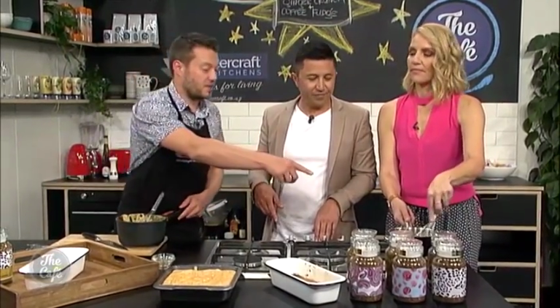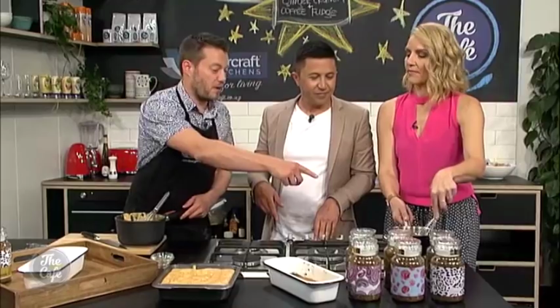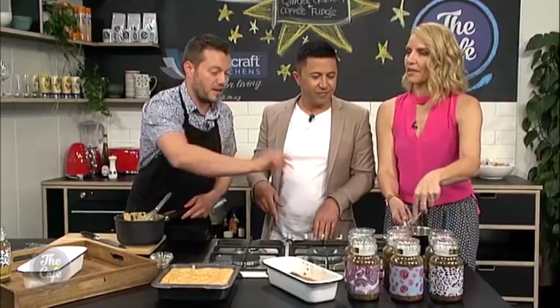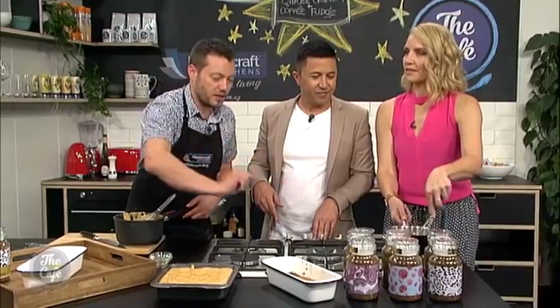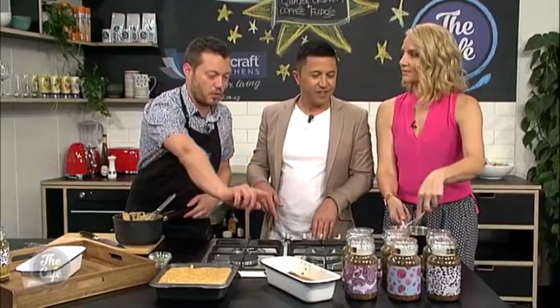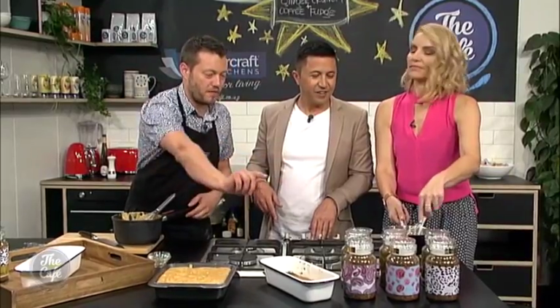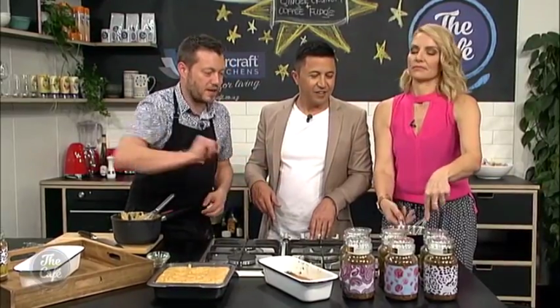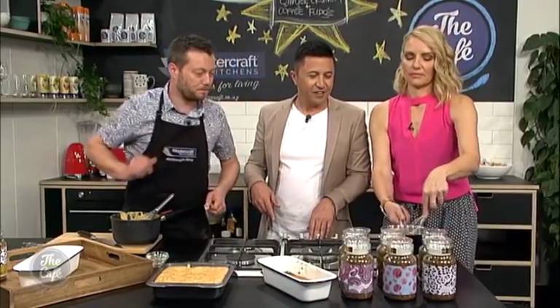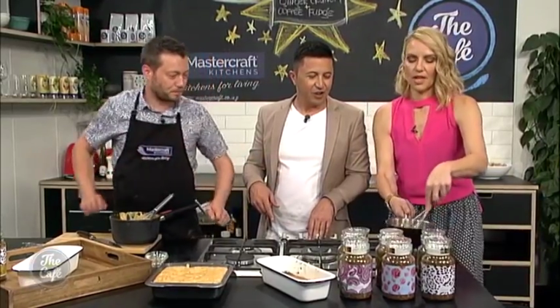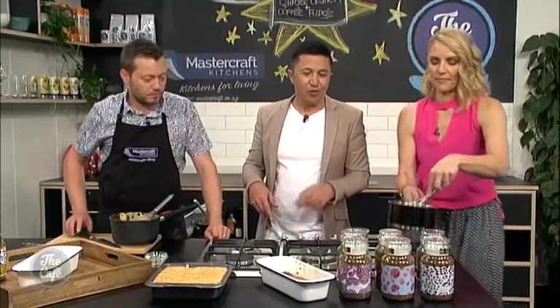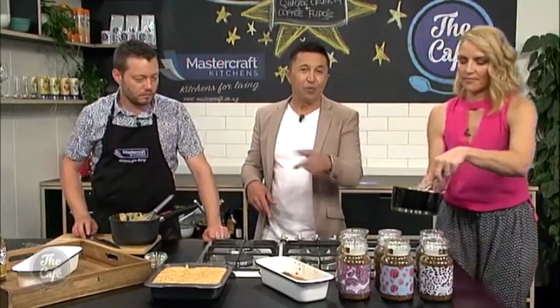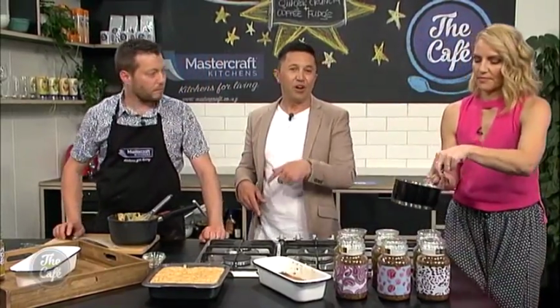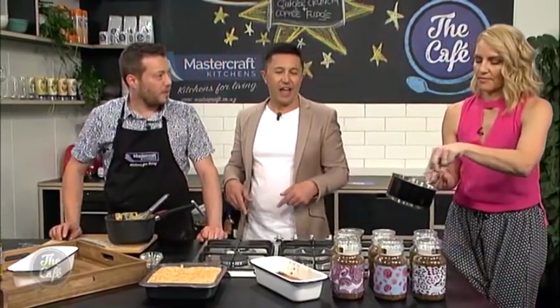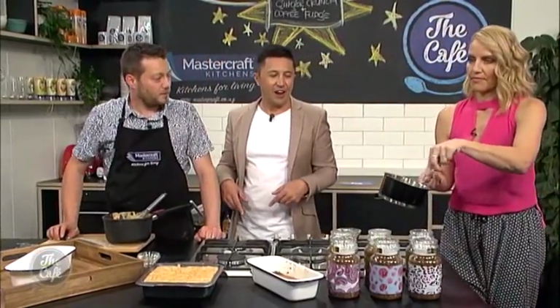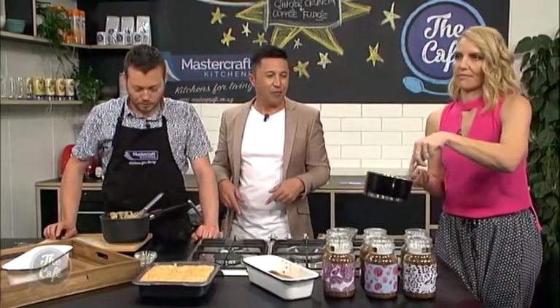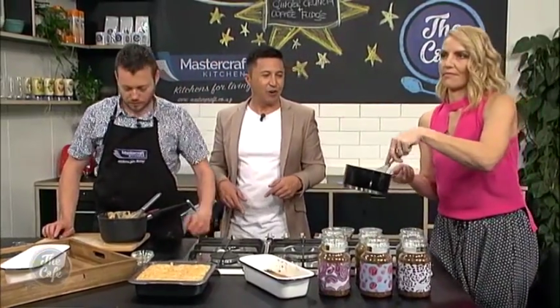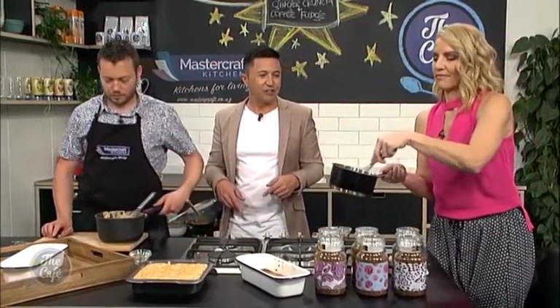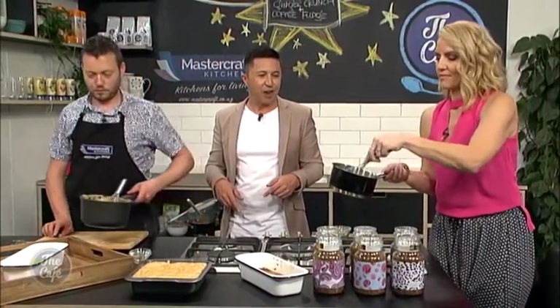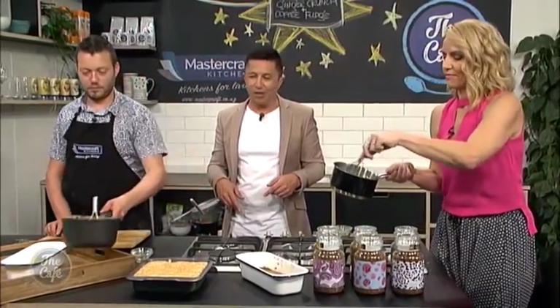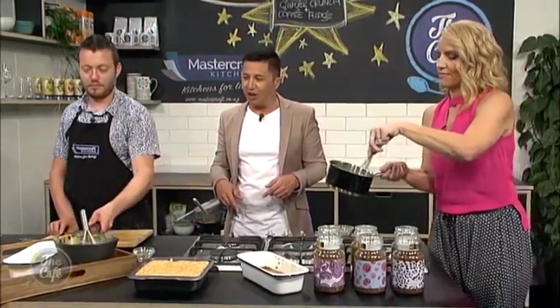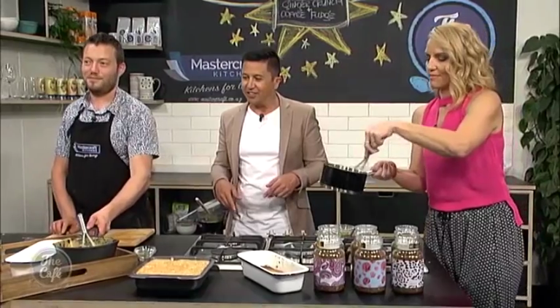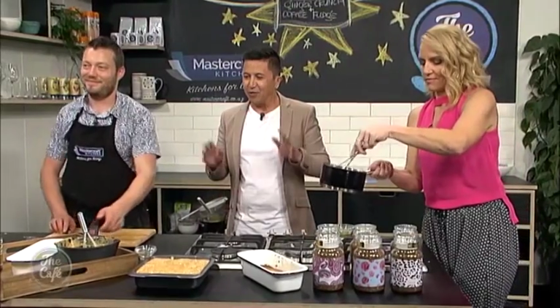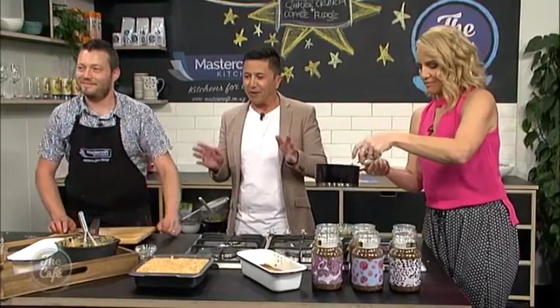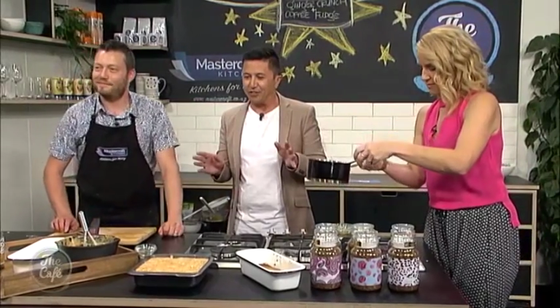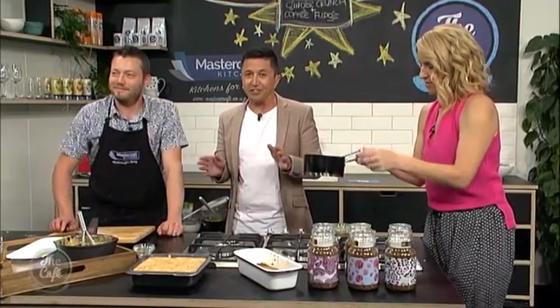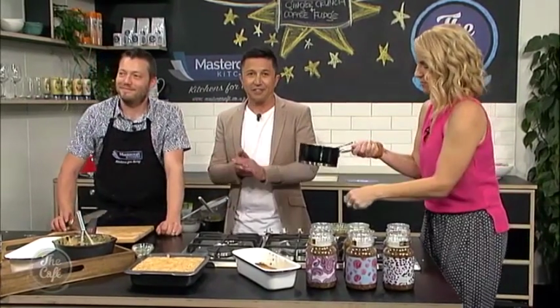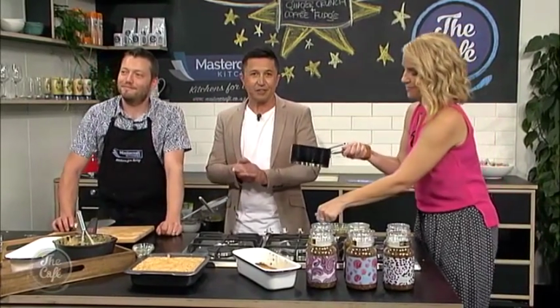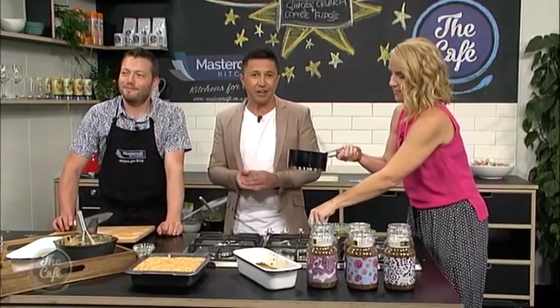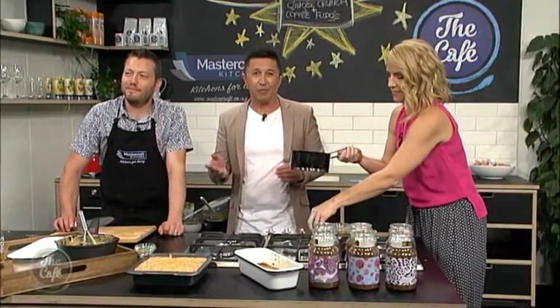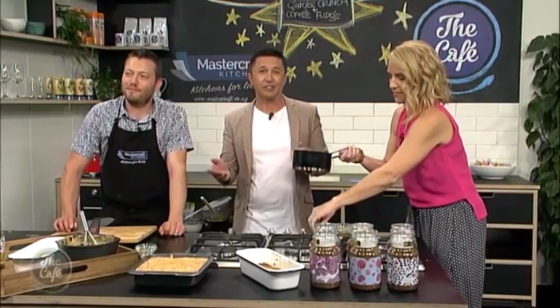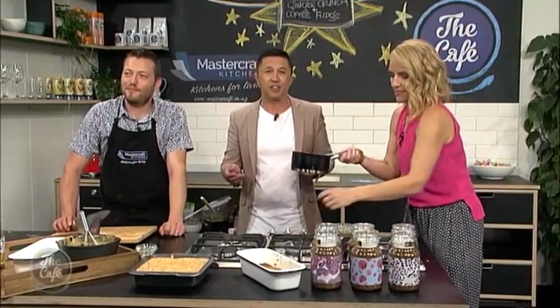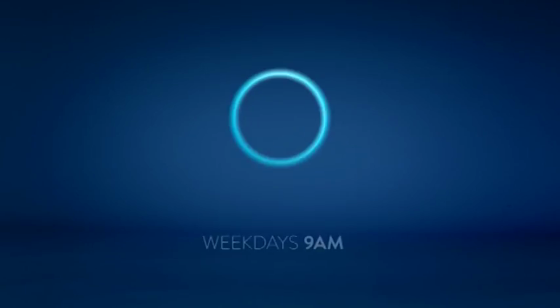This glaze is nearly ready, so let's pour that over the cake. We'll come back very soon to see the finished product — can't wait to try these!